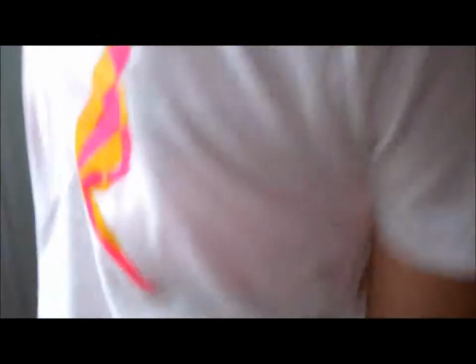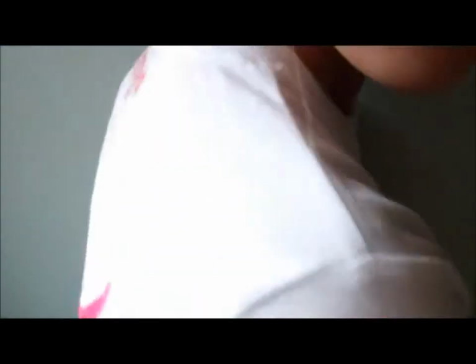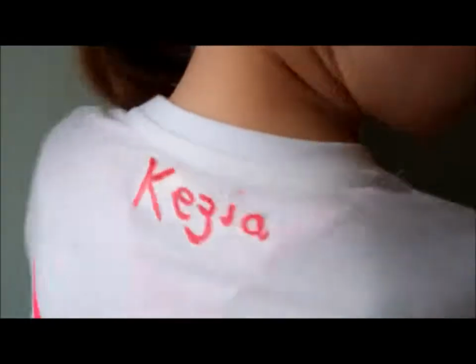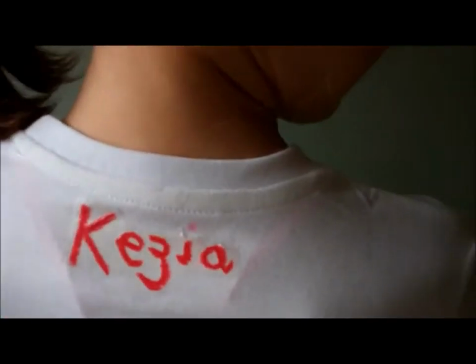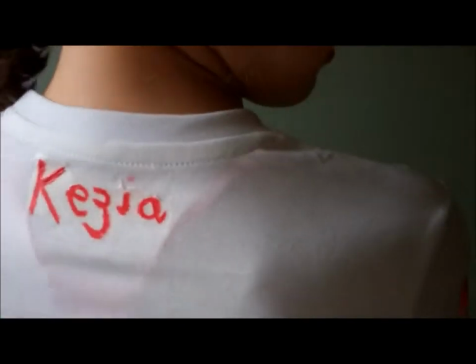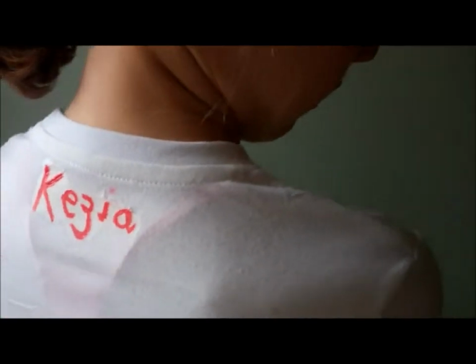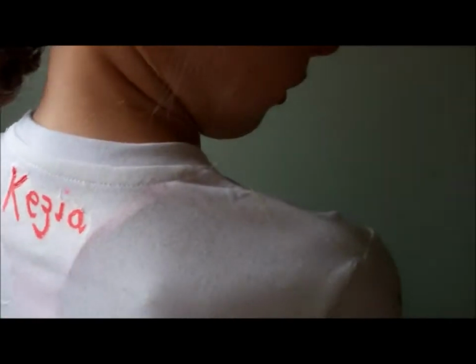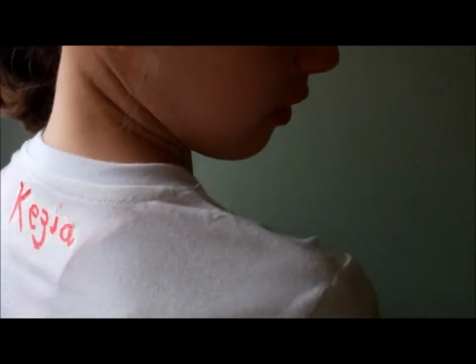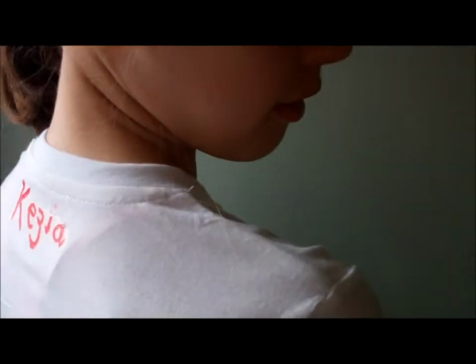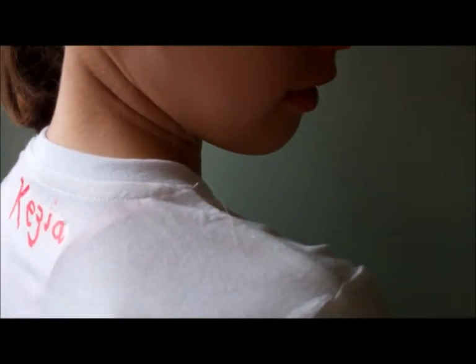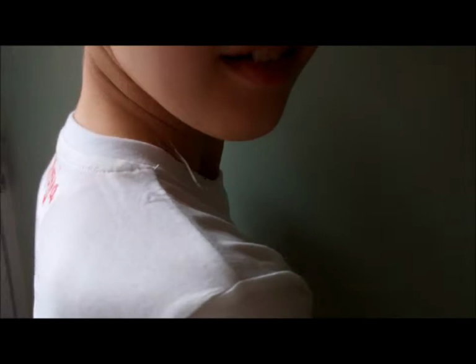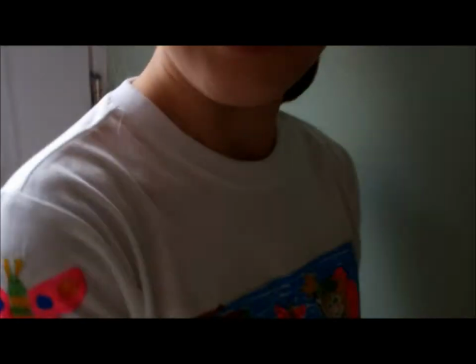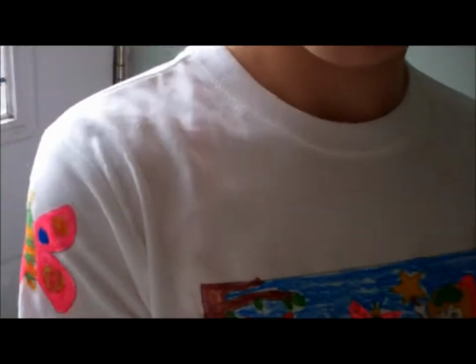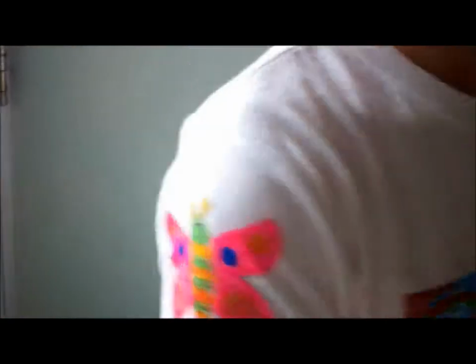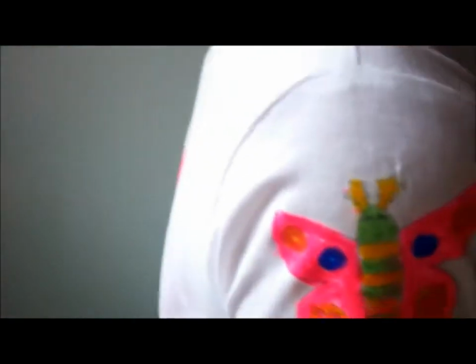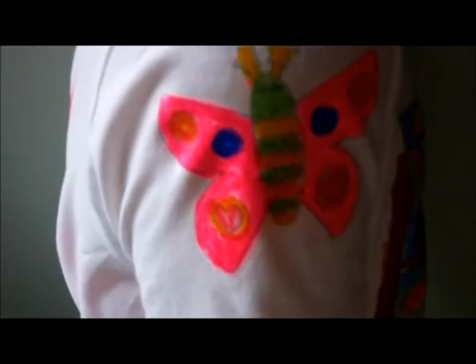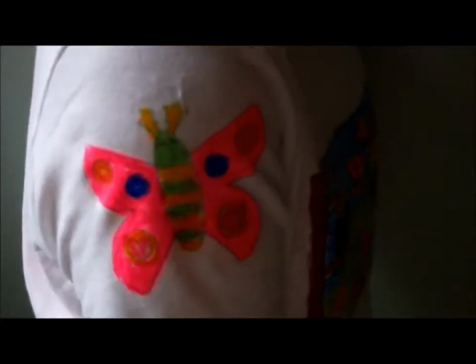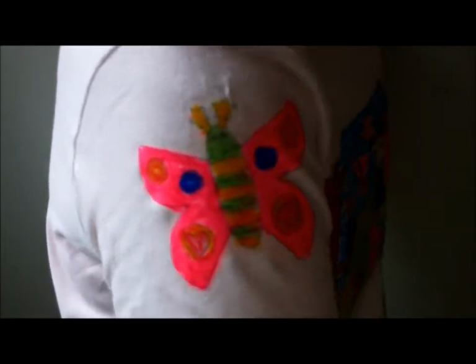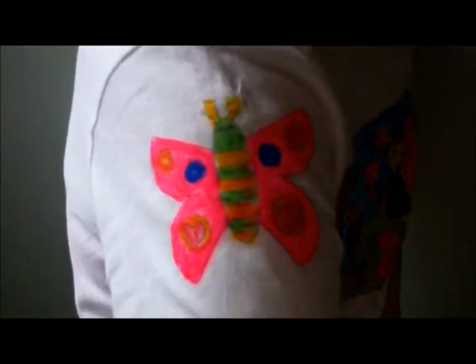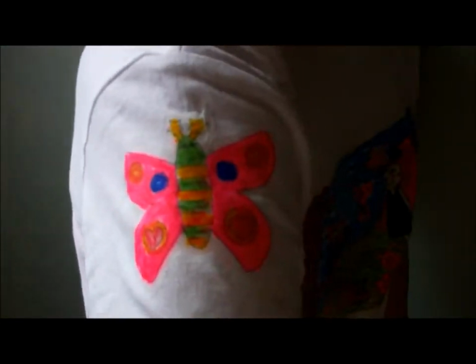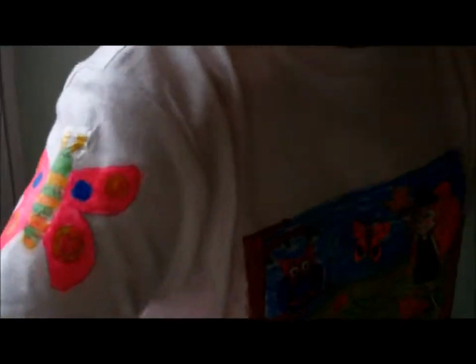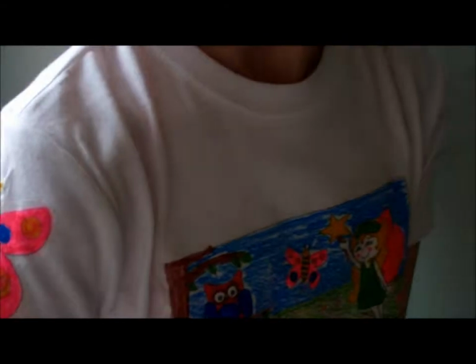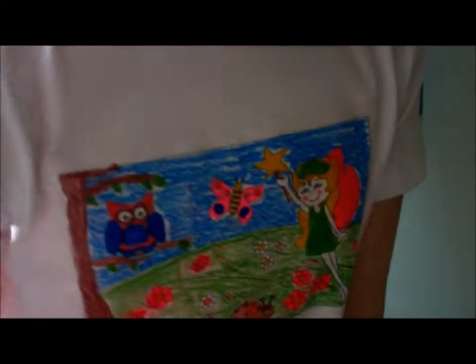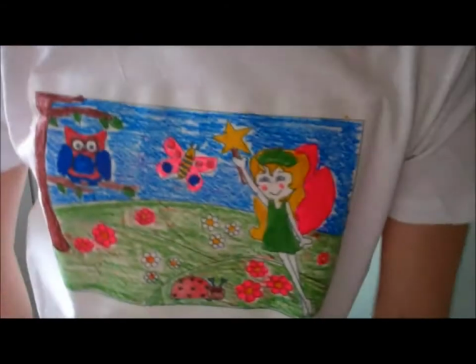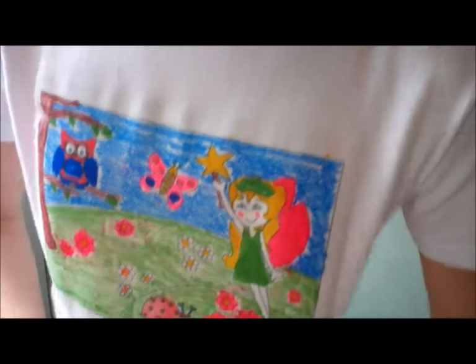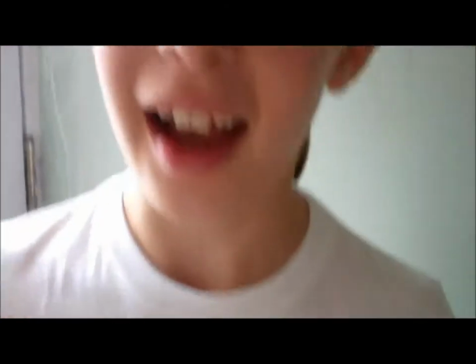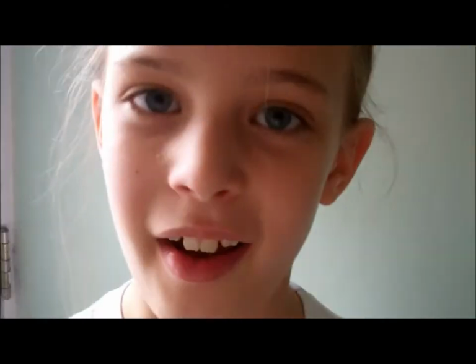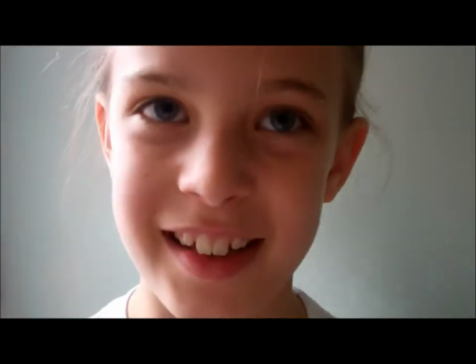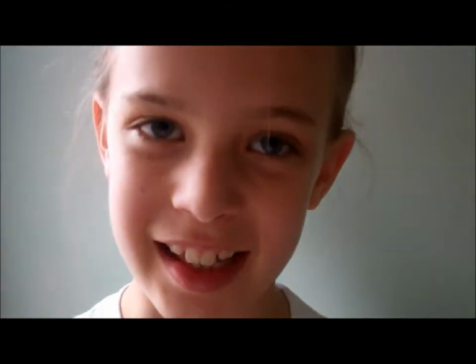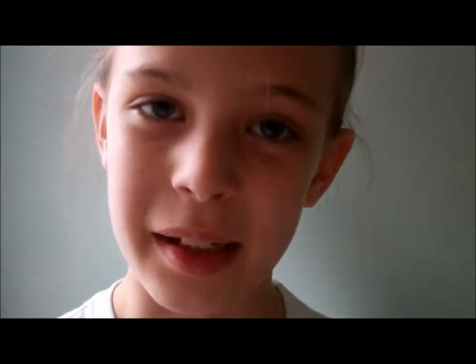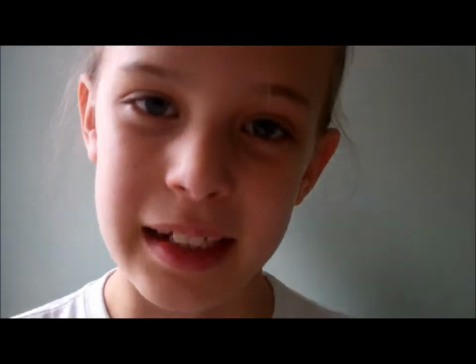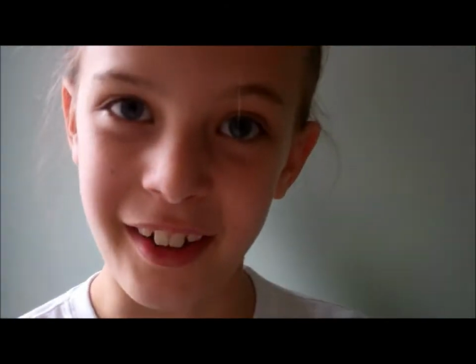We also made Izzy's name. If you do that, make sure that you do it mirror right, otherwise it will be backwards. And there's the butterfly. It's so colourful, isn't it? I really like that I've personalised it and made it my own.